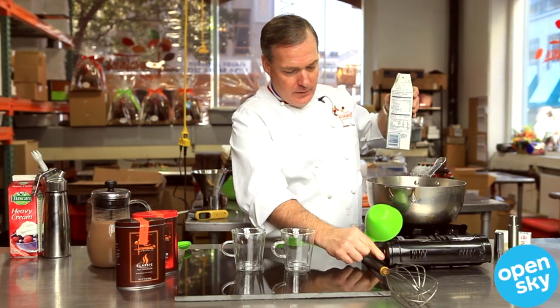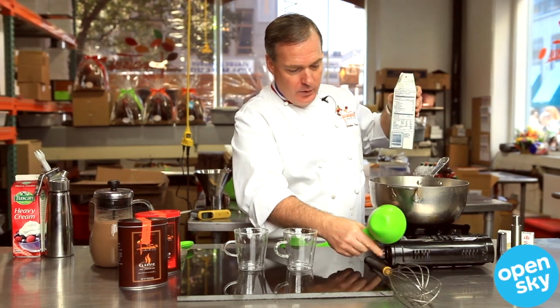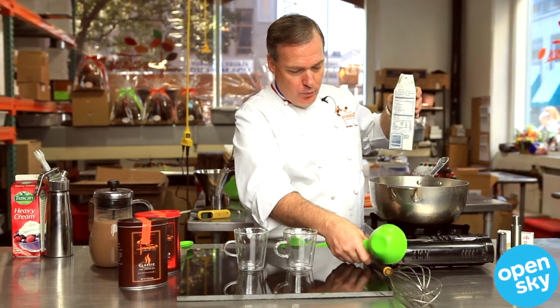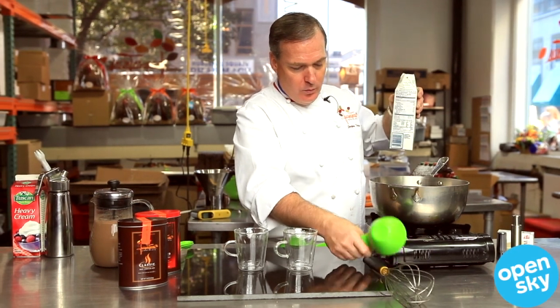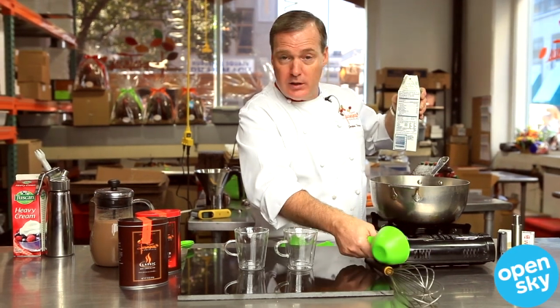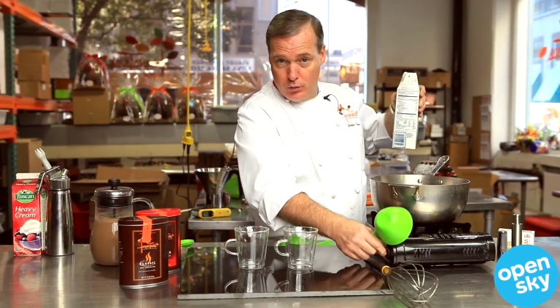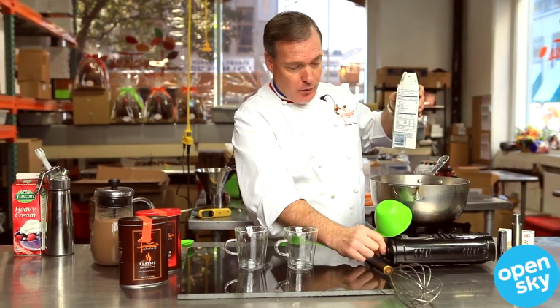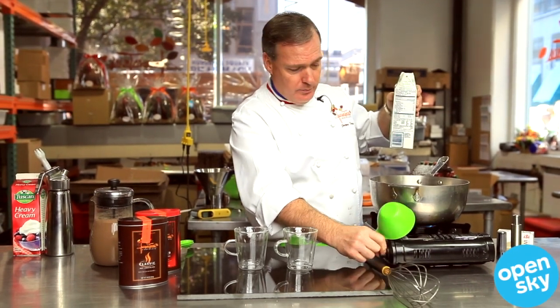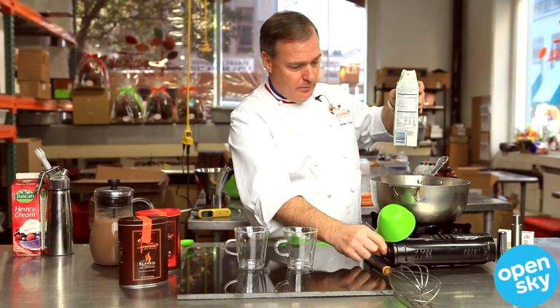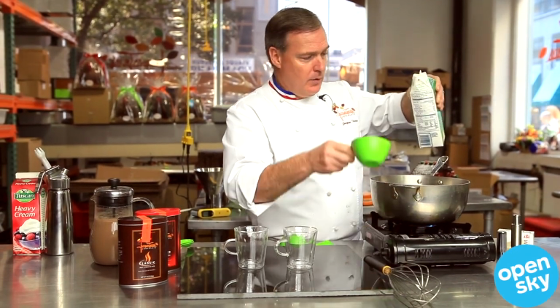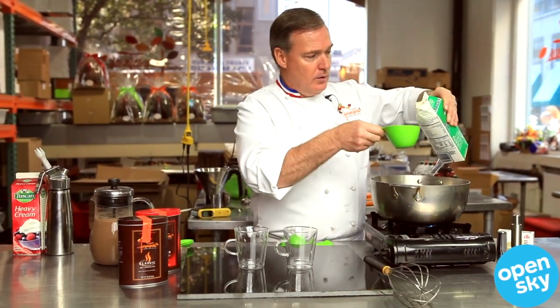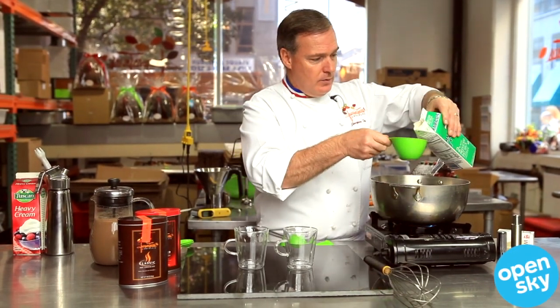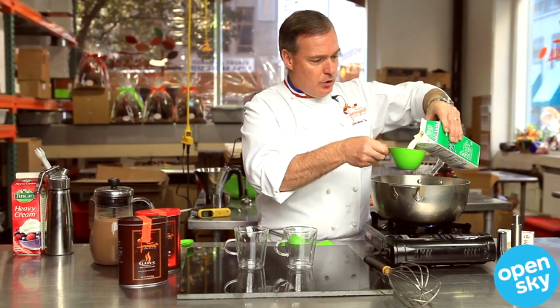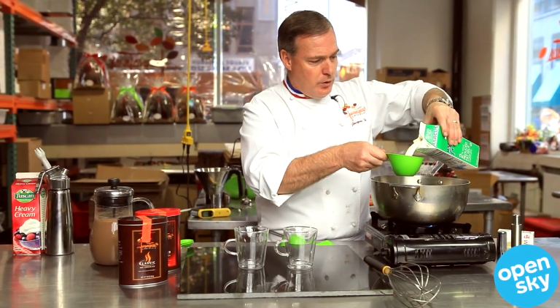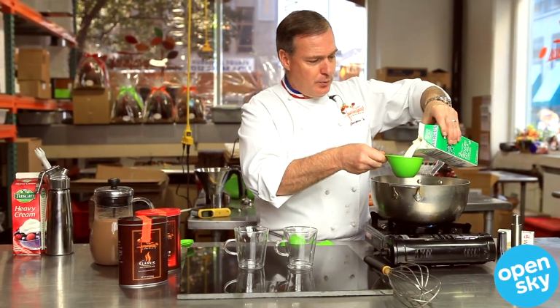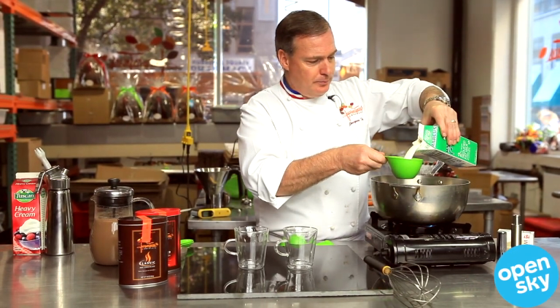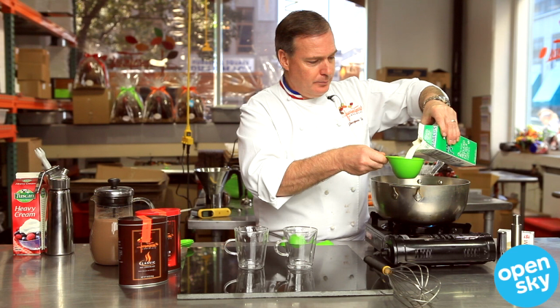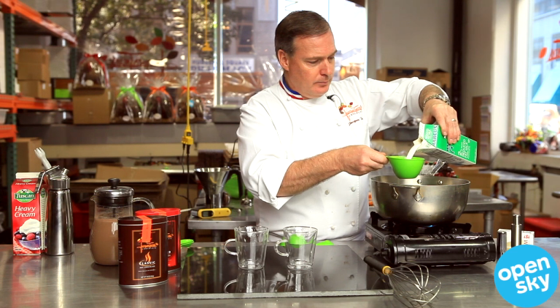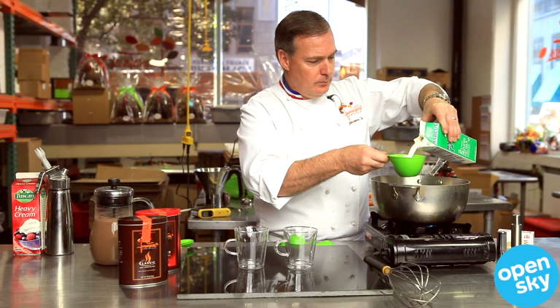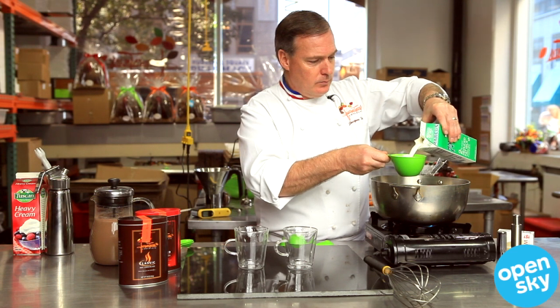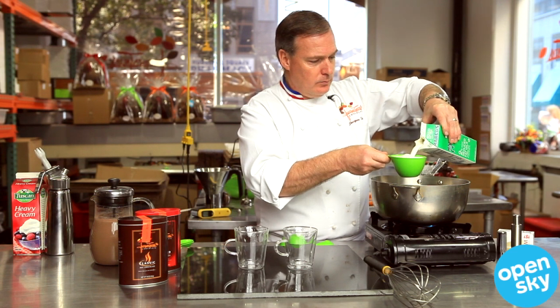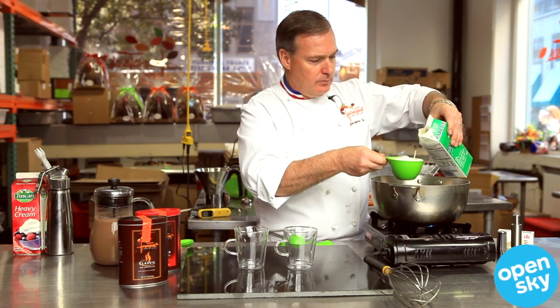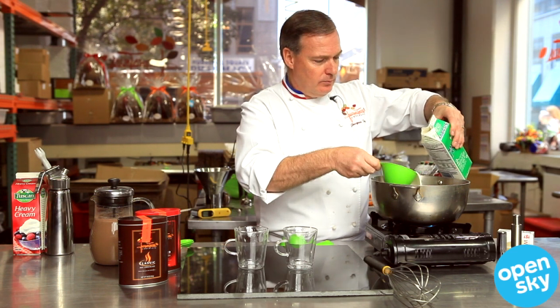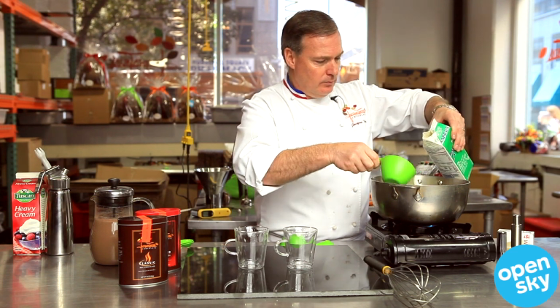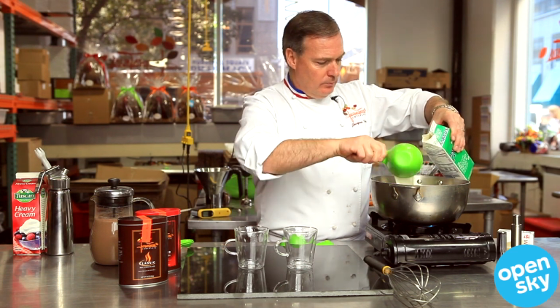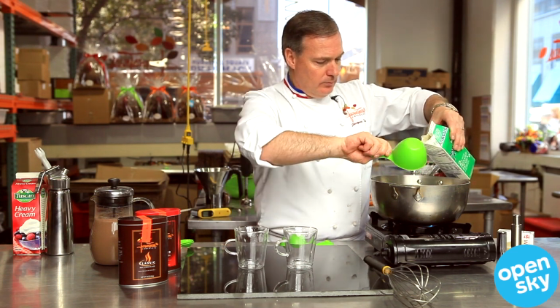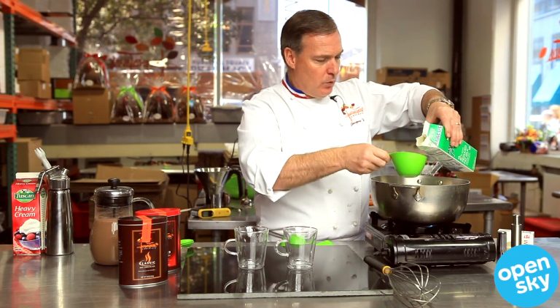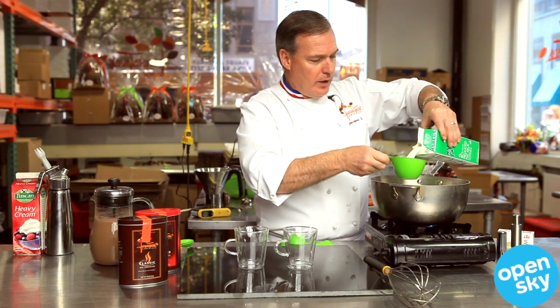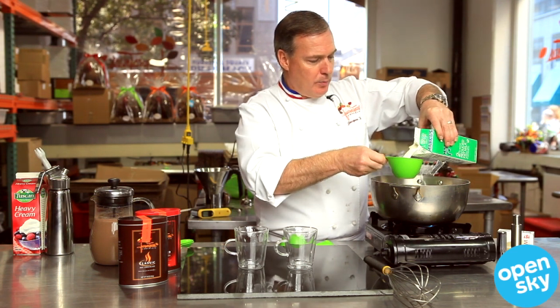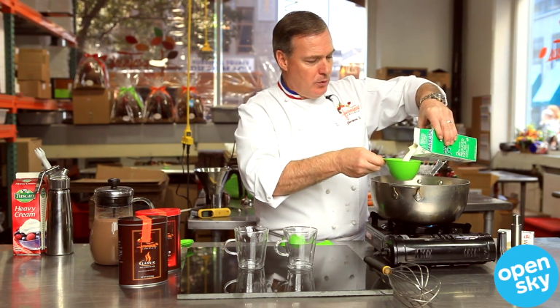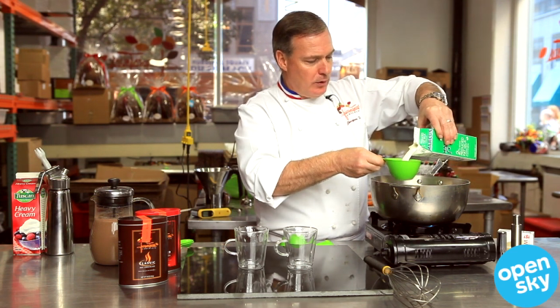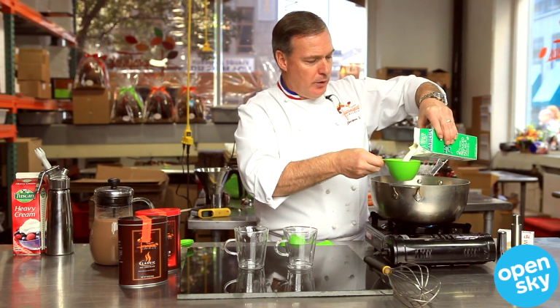I'm going to bring the milk to a boil — just two cups. Going to take a couple of minutes for that to boil.